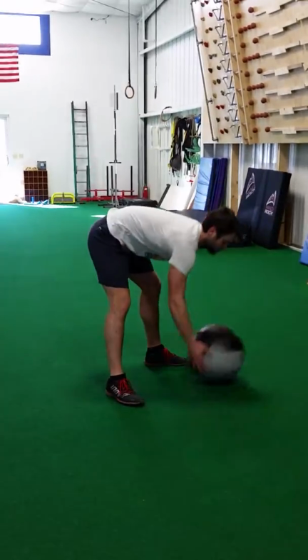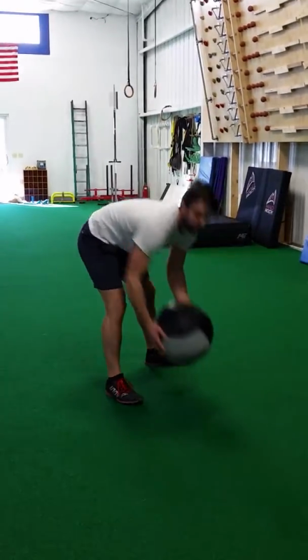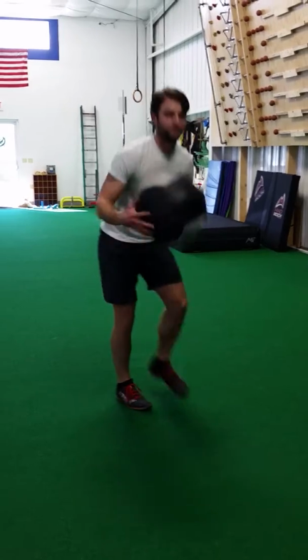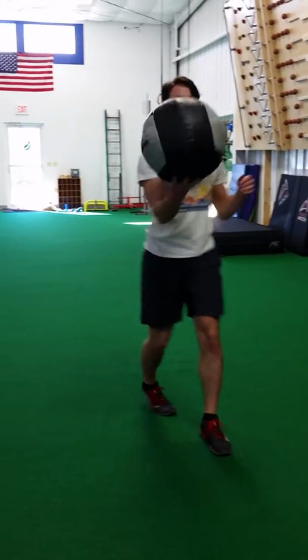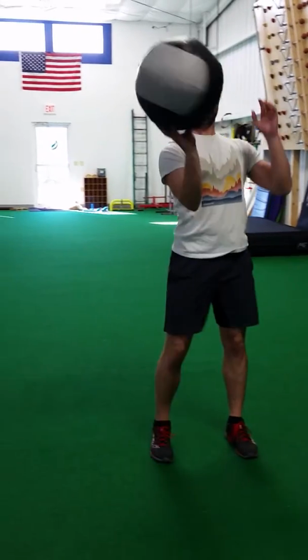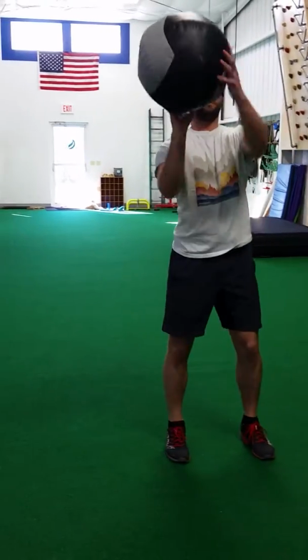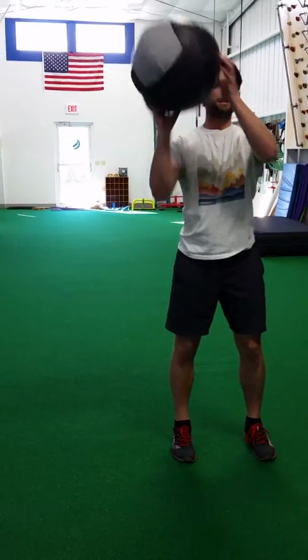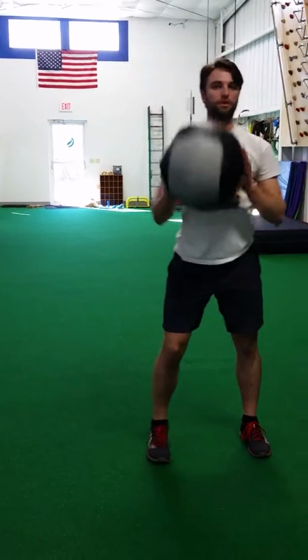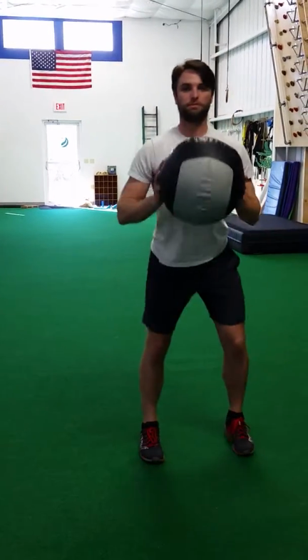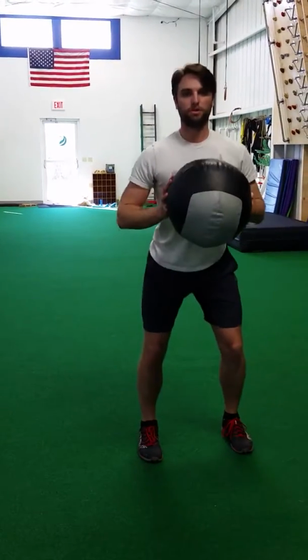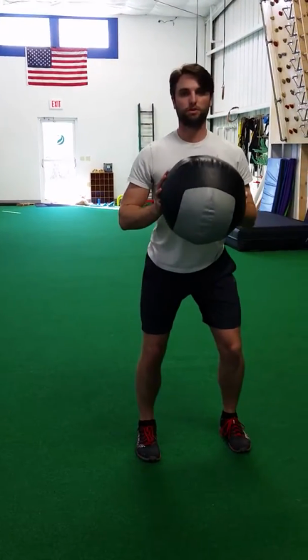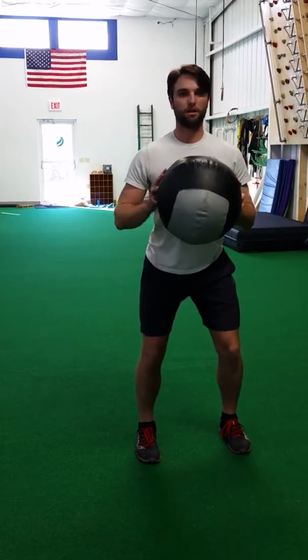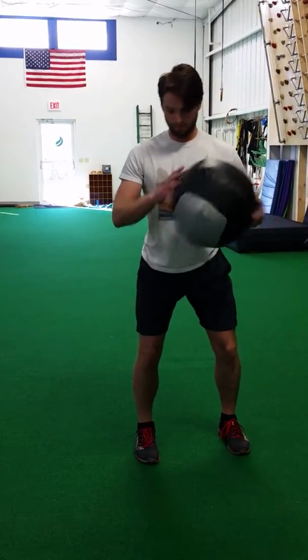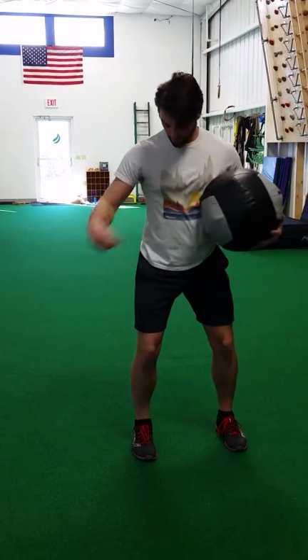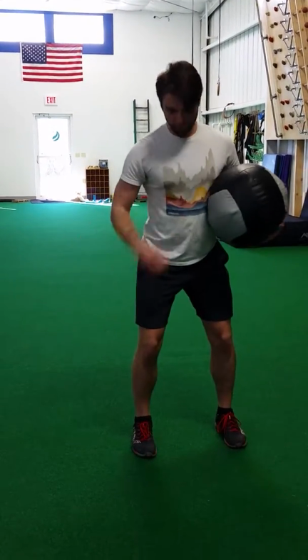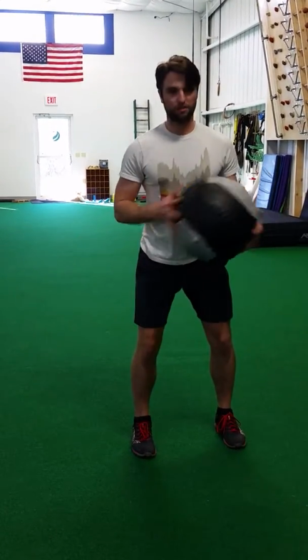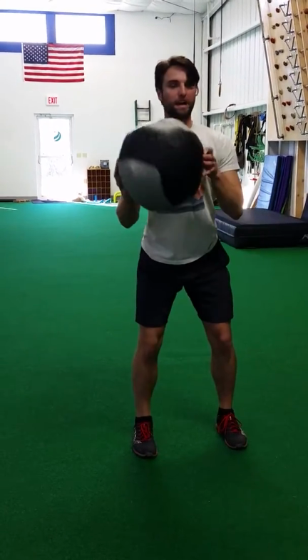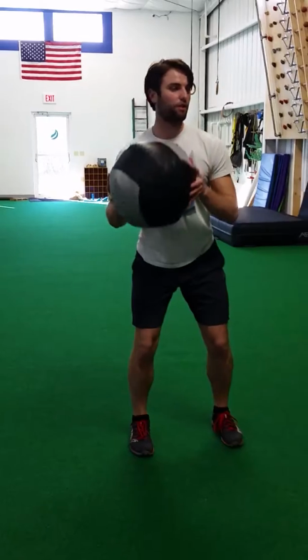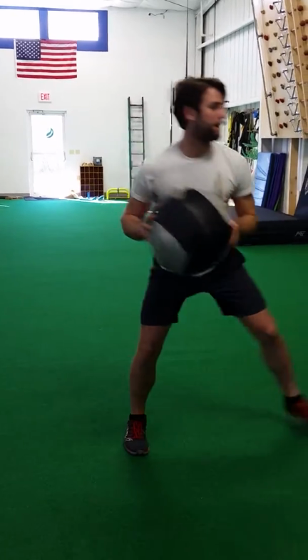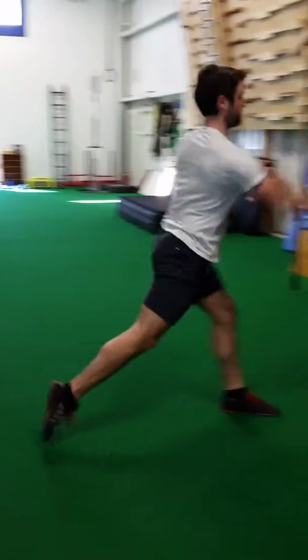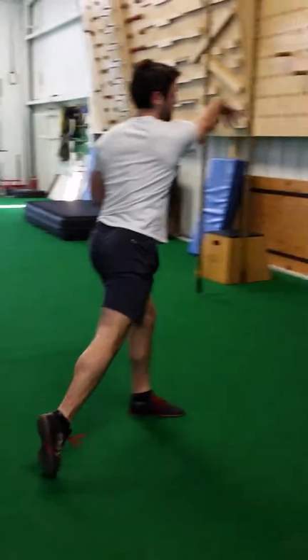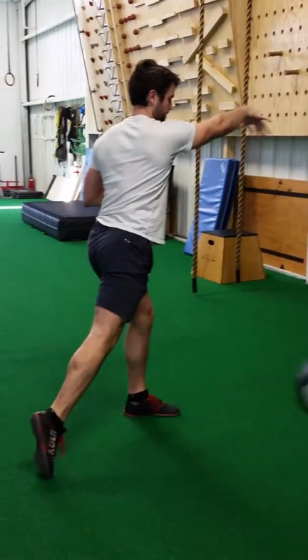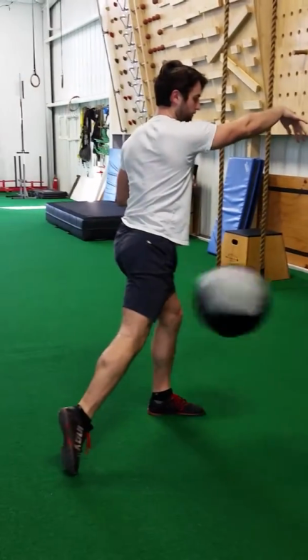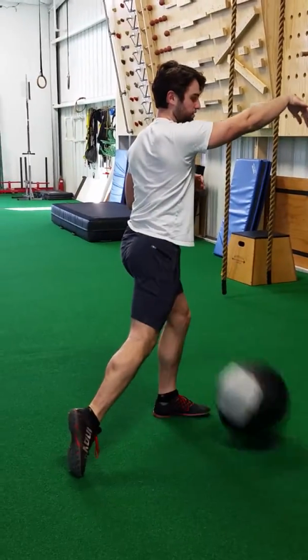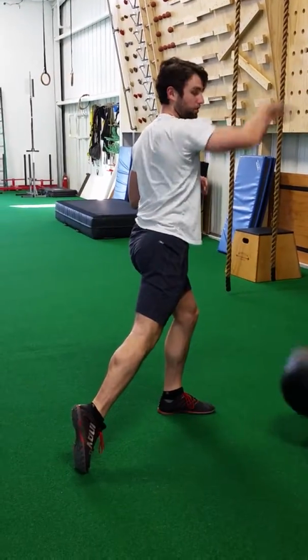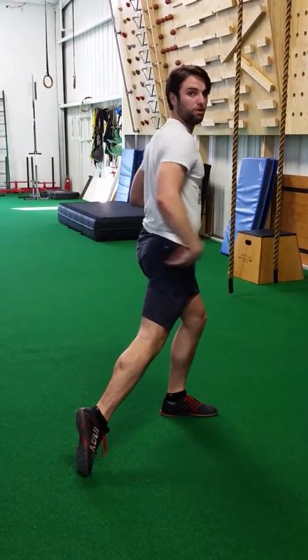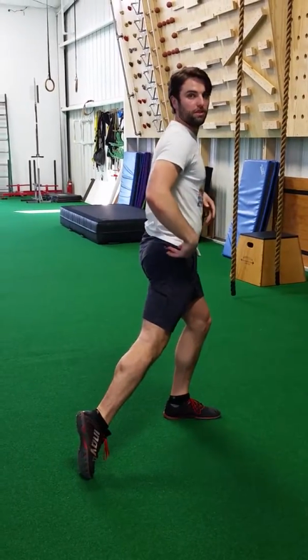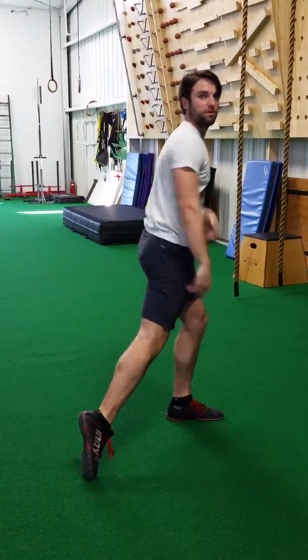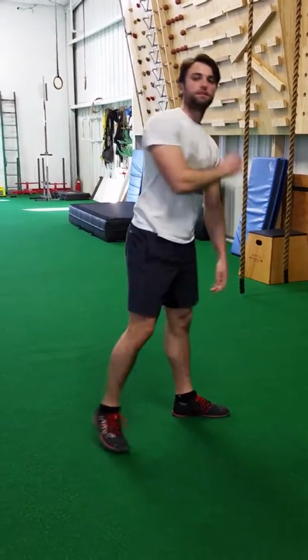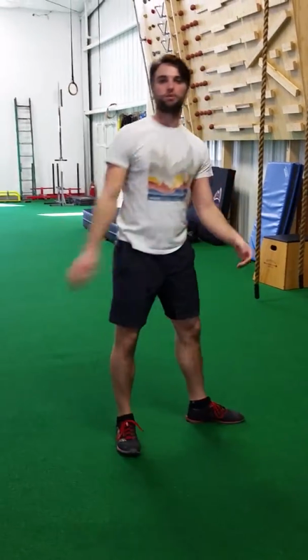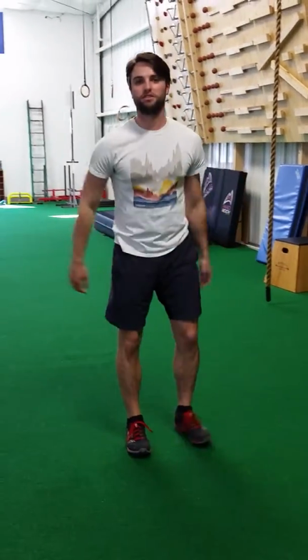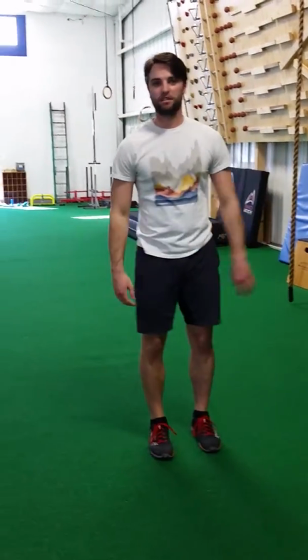Quick review: basketball grip, shoulder width apart, big push off of our back foot, and finish the throw with the hip. That's our rotational Dynamax Slam.